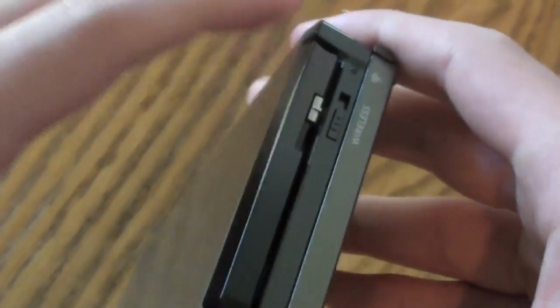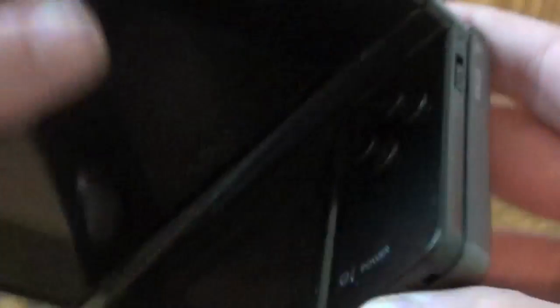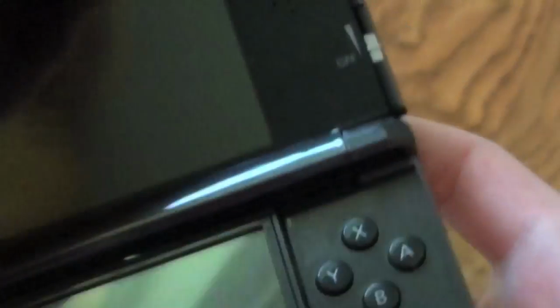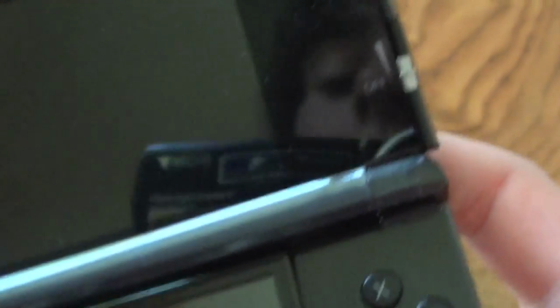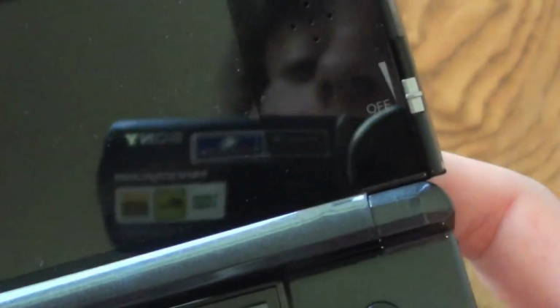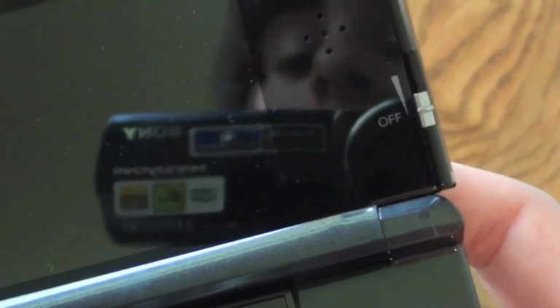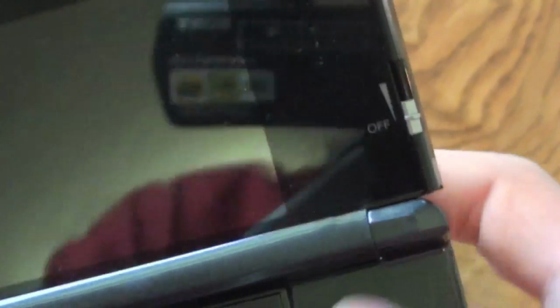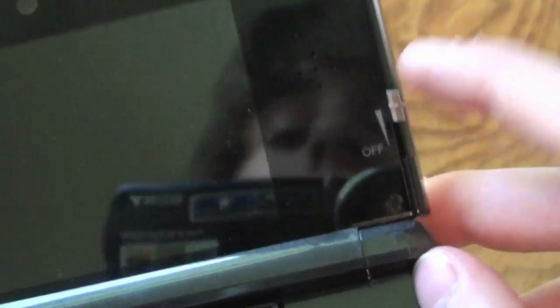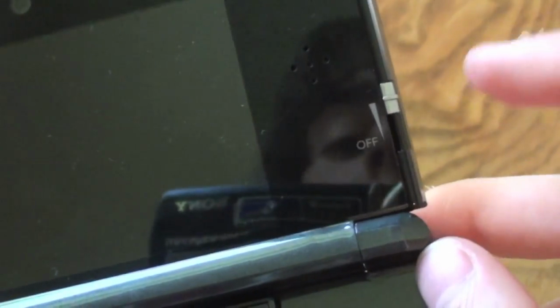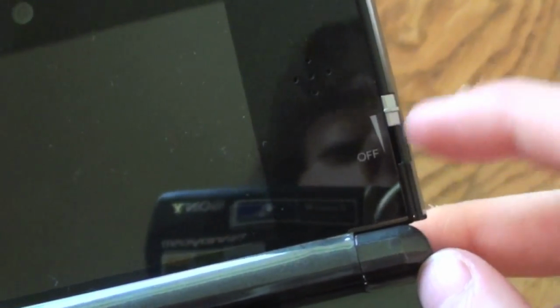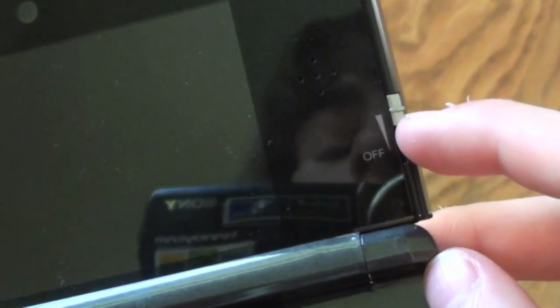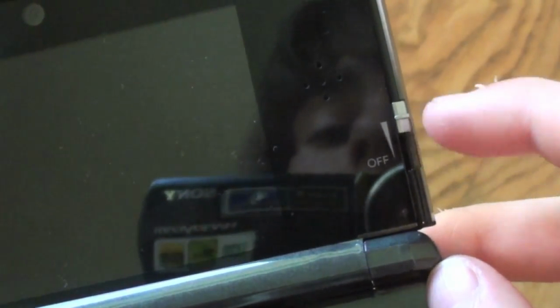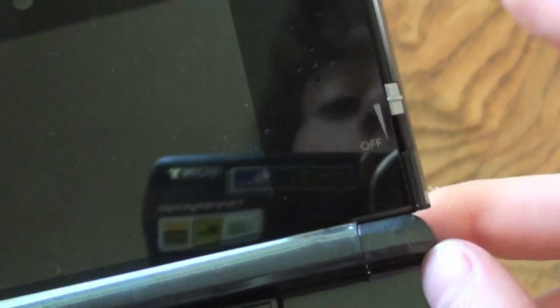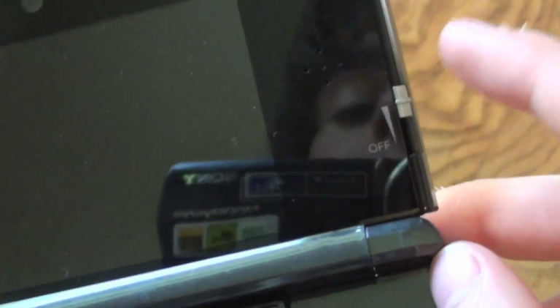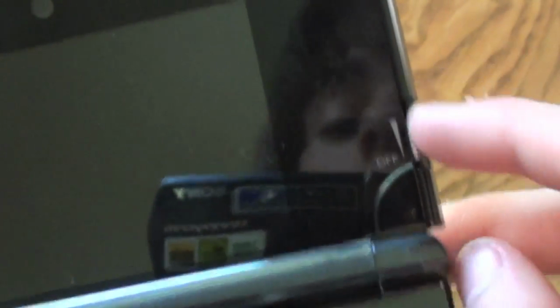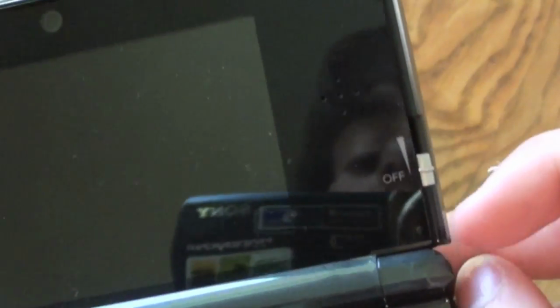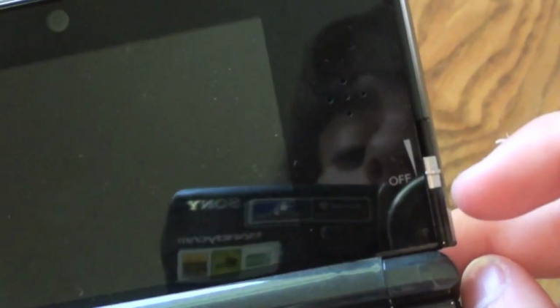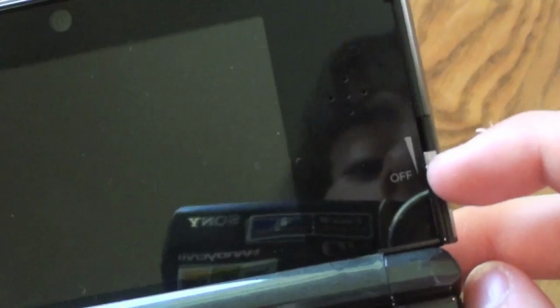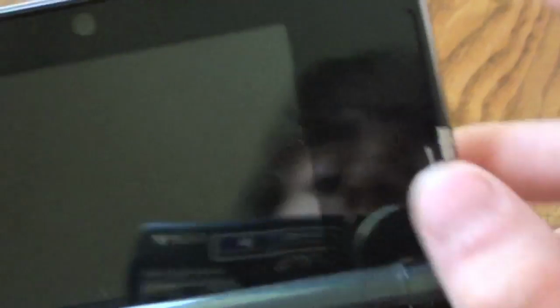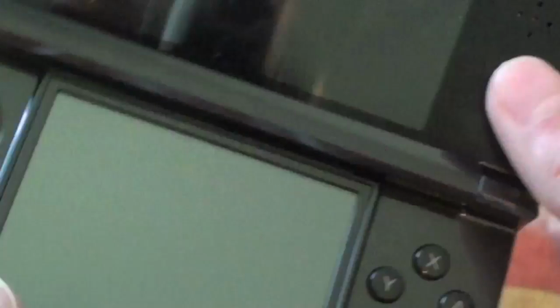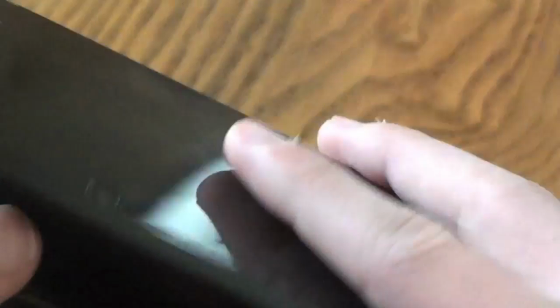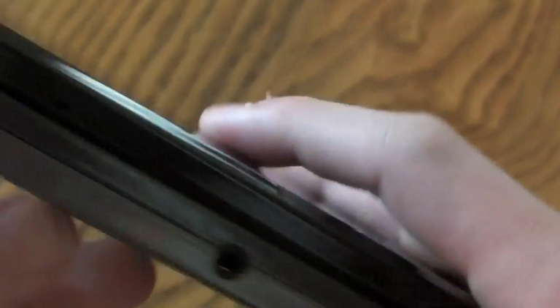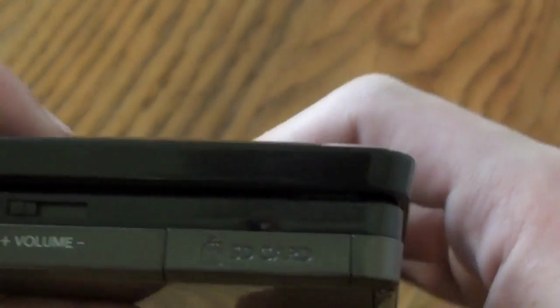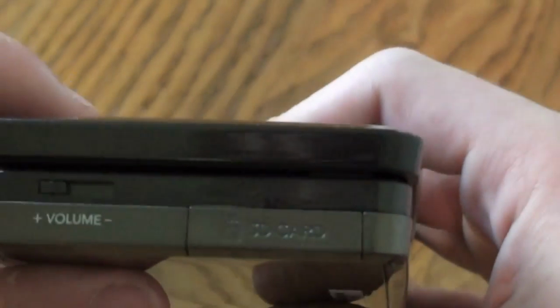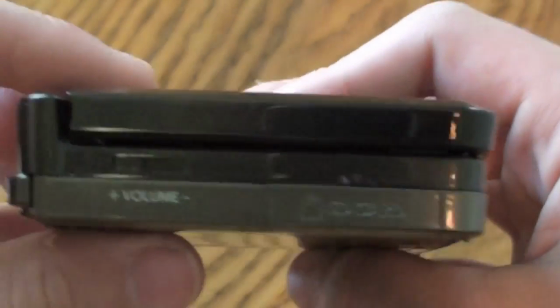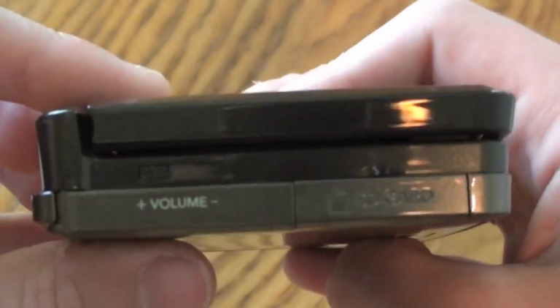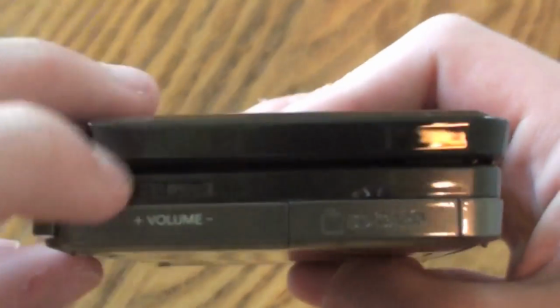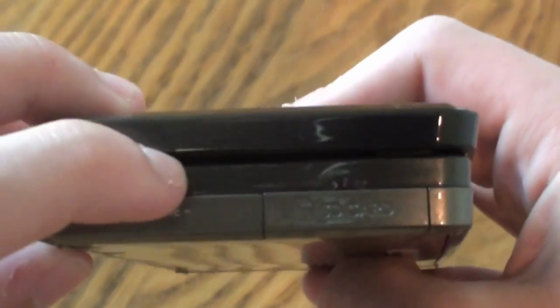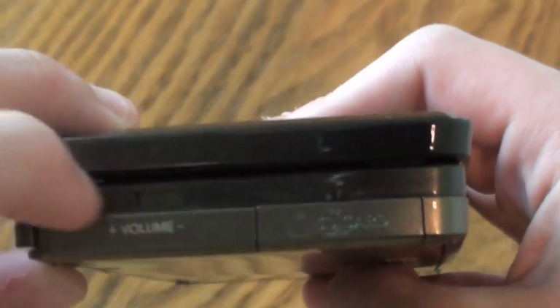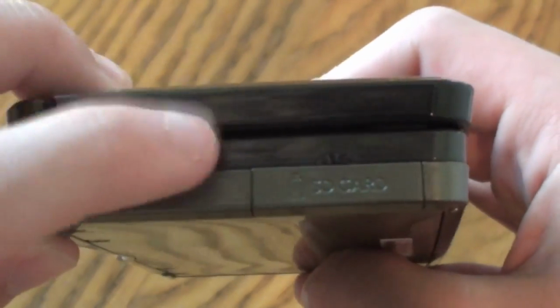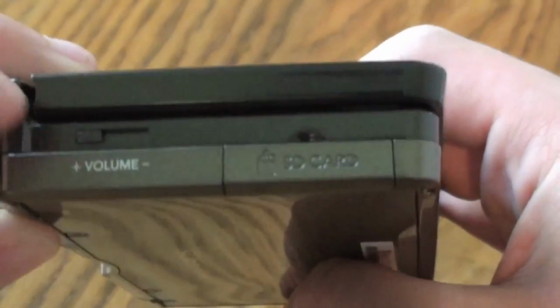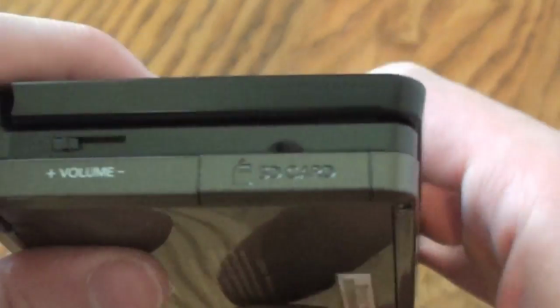And then we have the 3D slider, which I'll show you guys is right here. All the way up is 3D at 100%, and then off is at the bottom. And then finally on the side here we have the volume up and down, which you can simply slide like that.